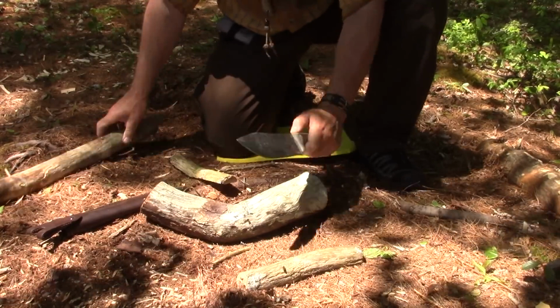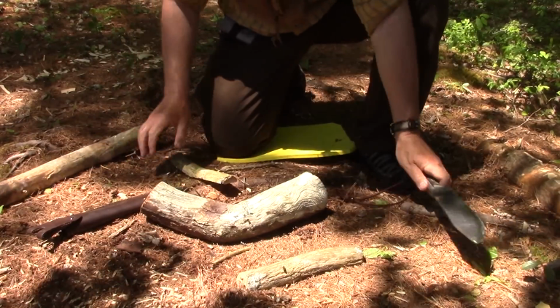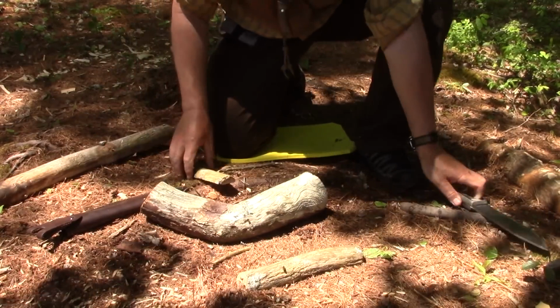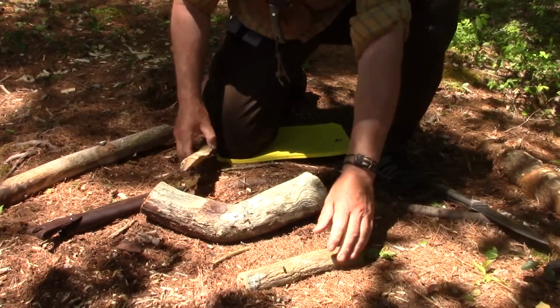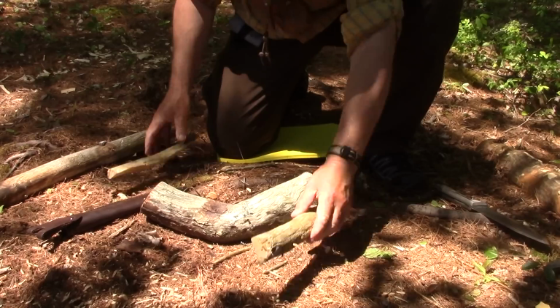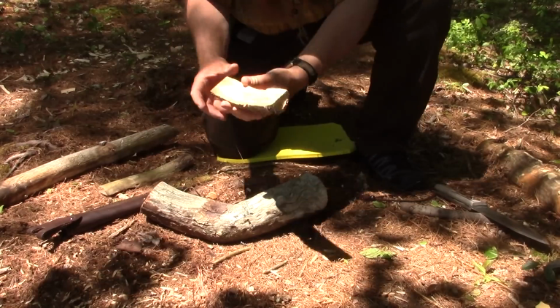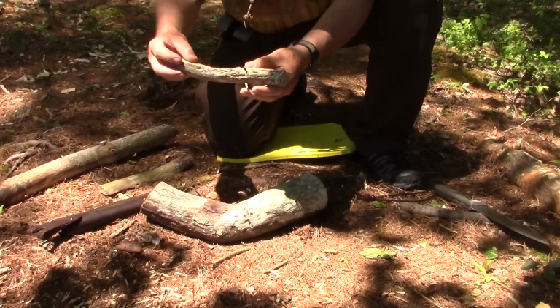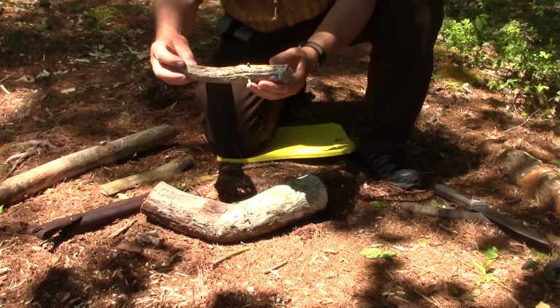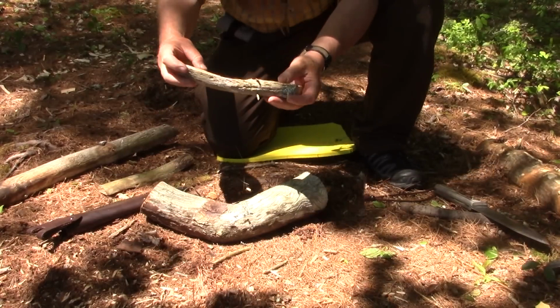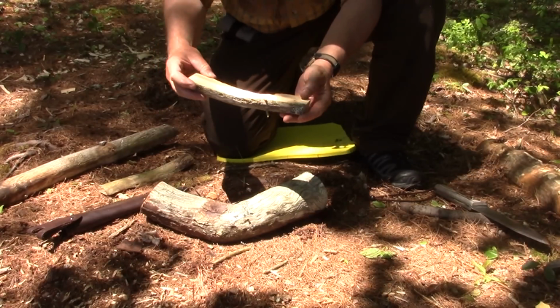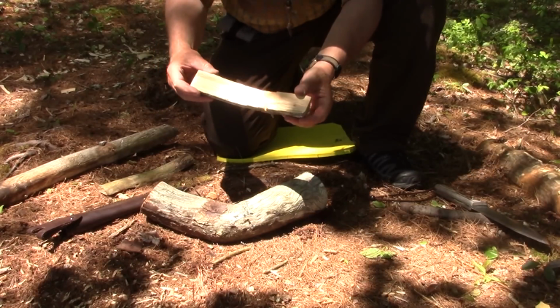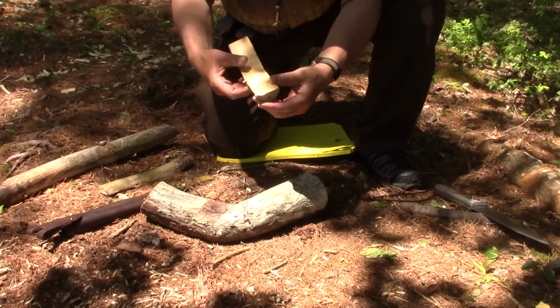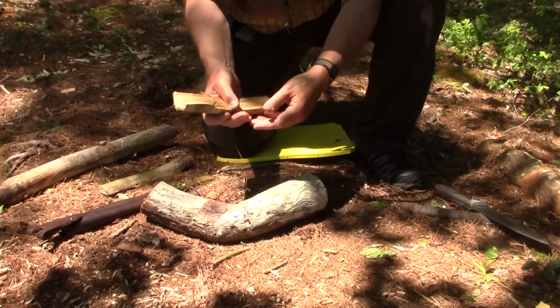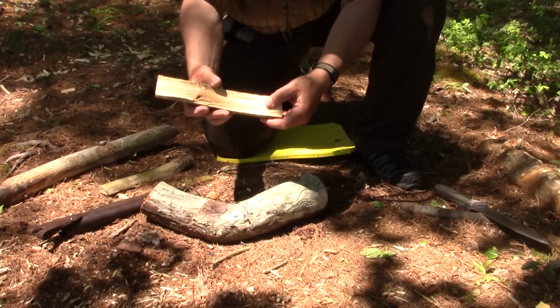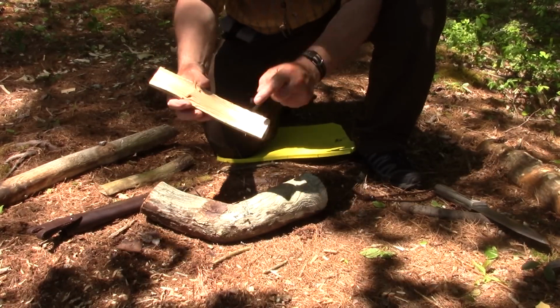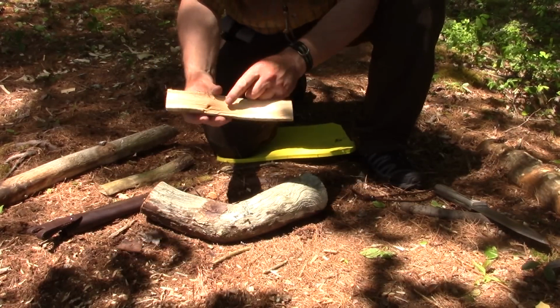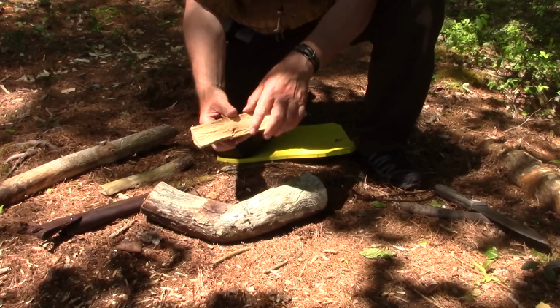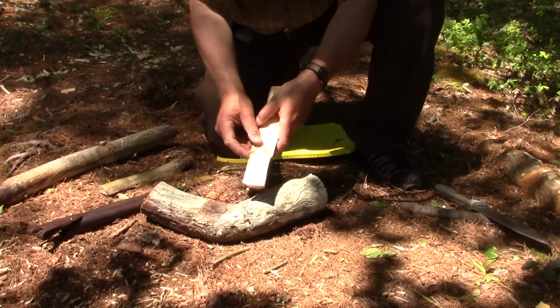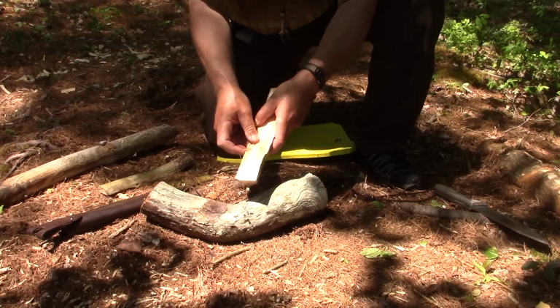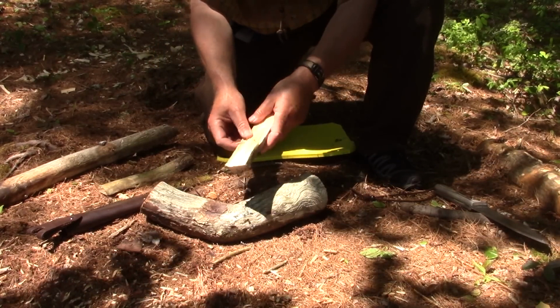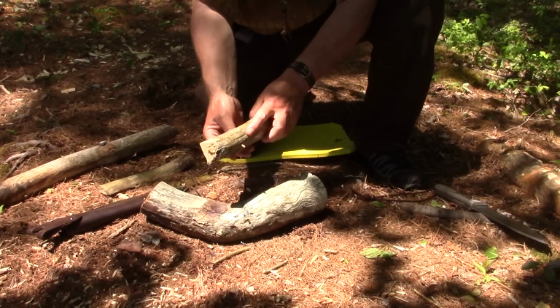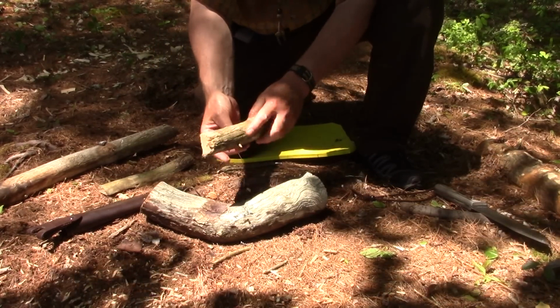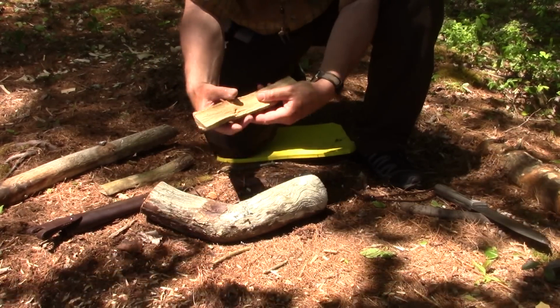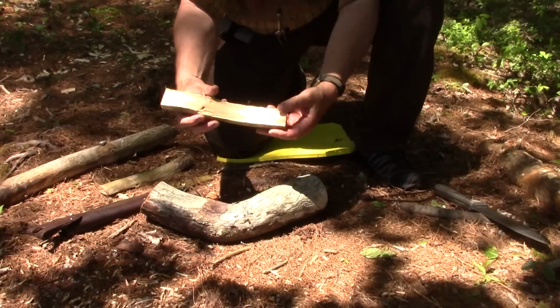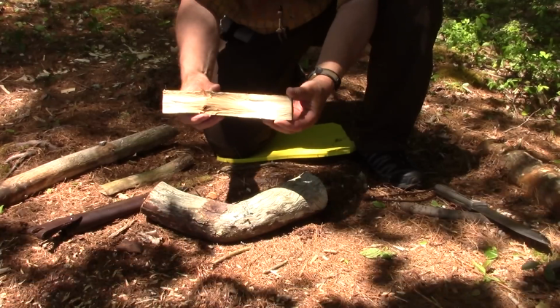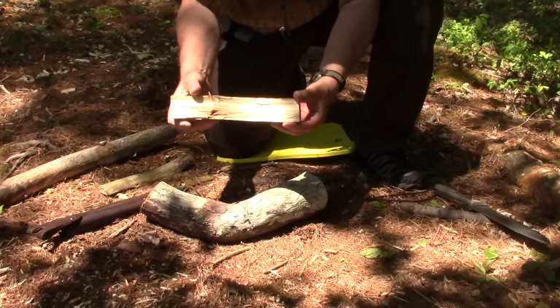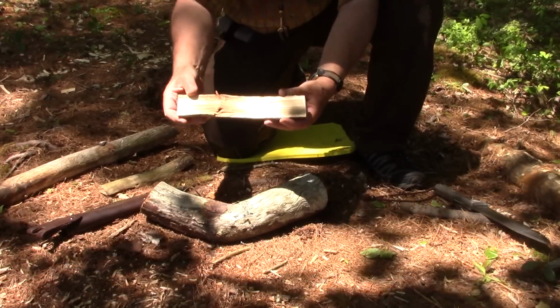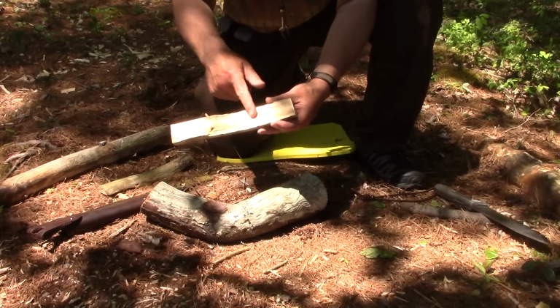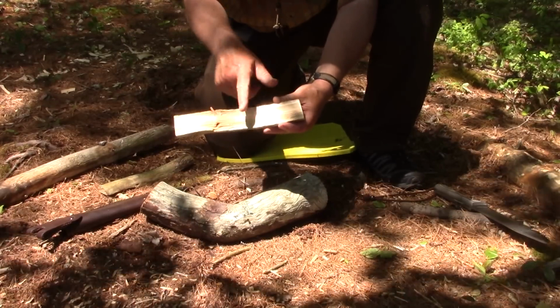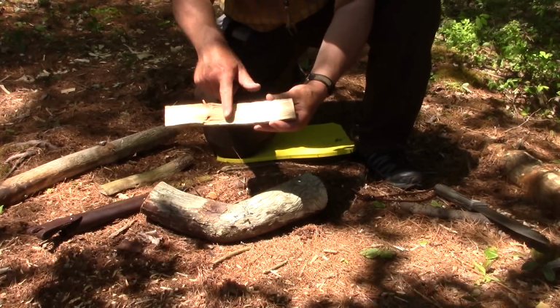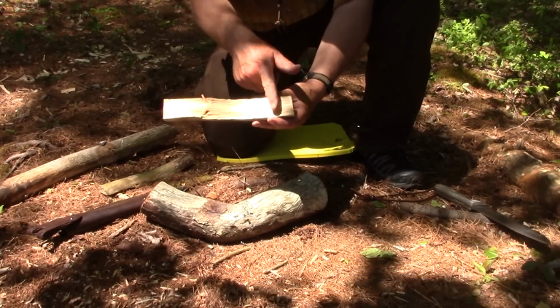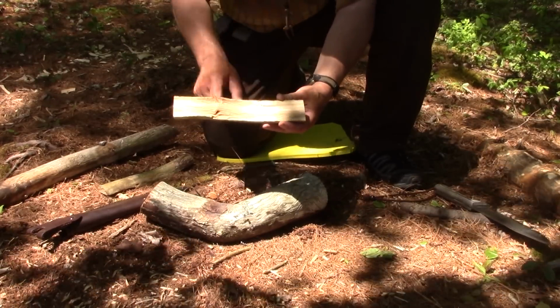Alright, that worked. There's a little included knot — you don't always see from the outside — but that's okay. I've got a bit of a curve, which is kind of nice.